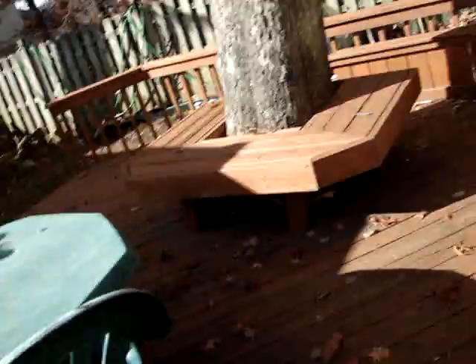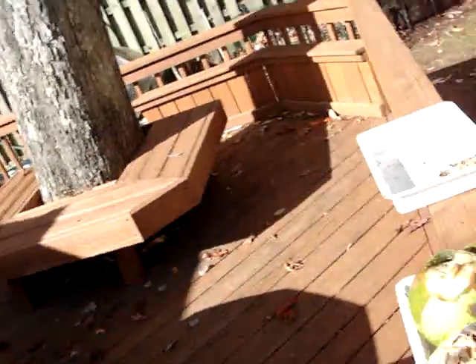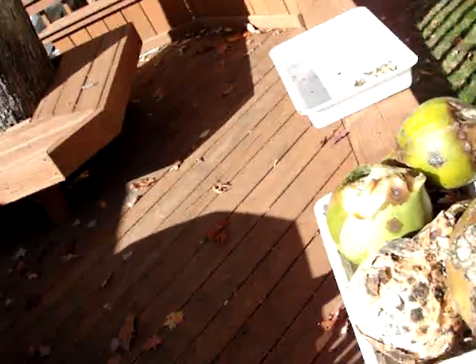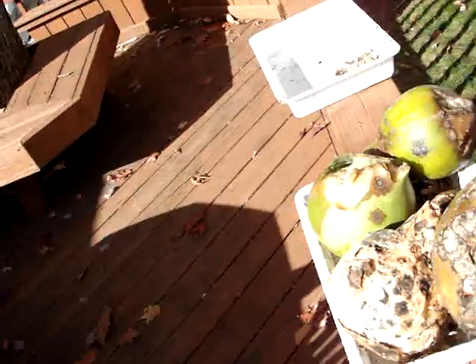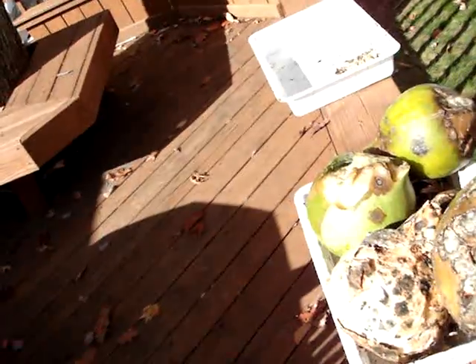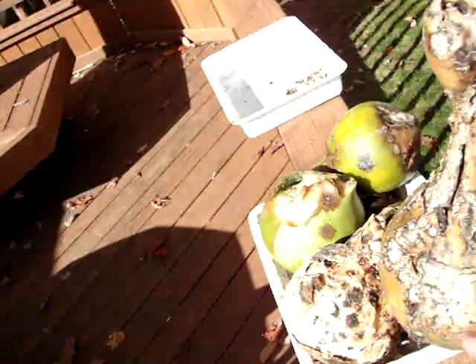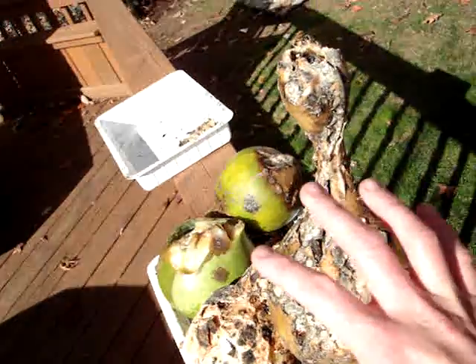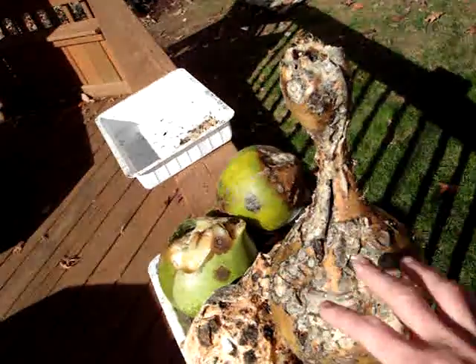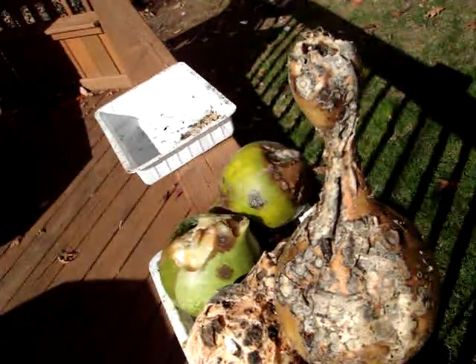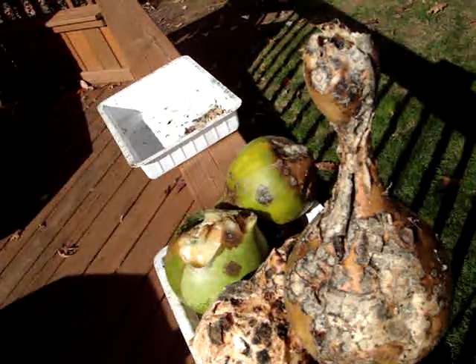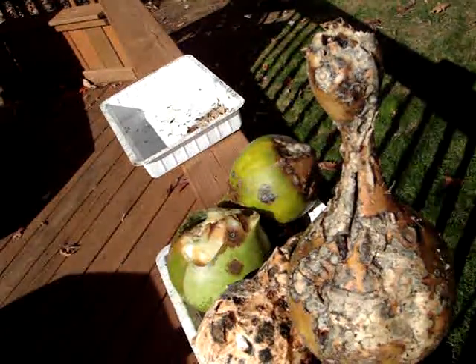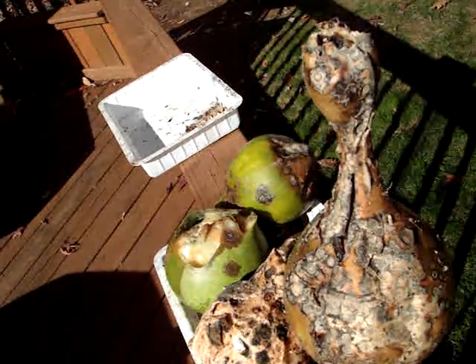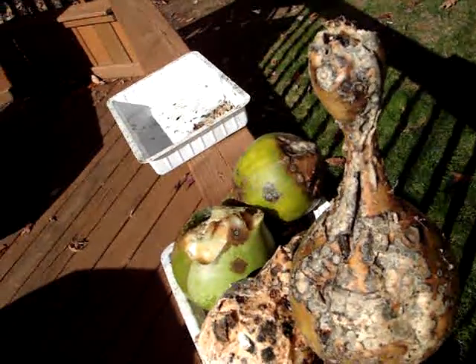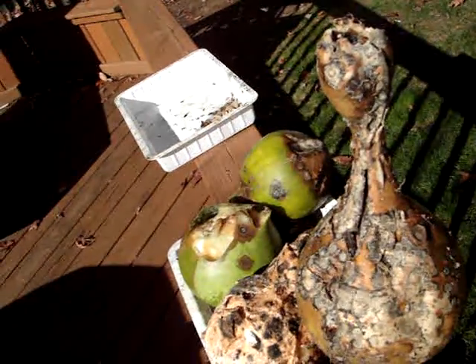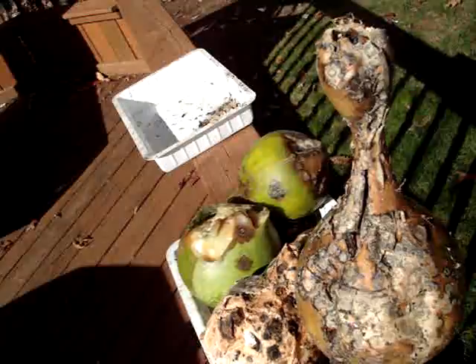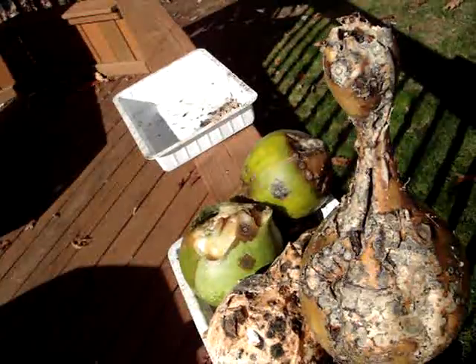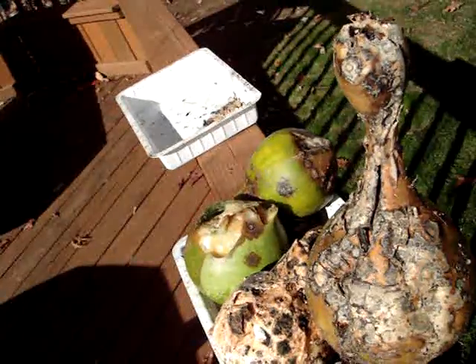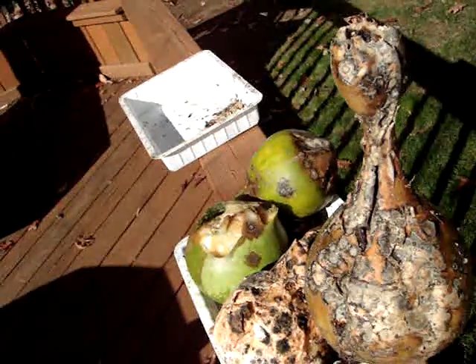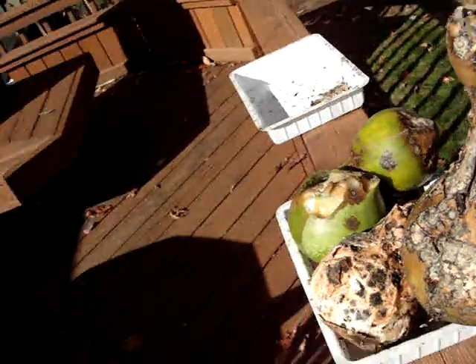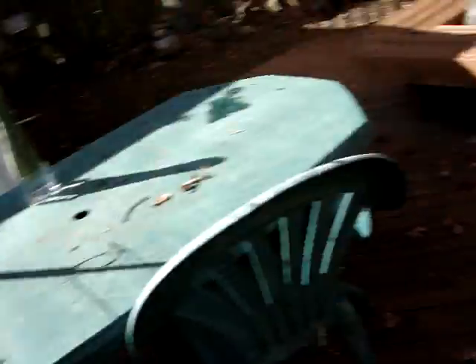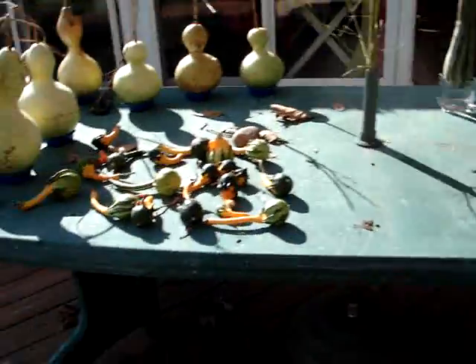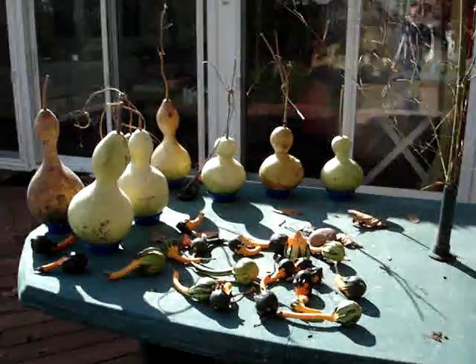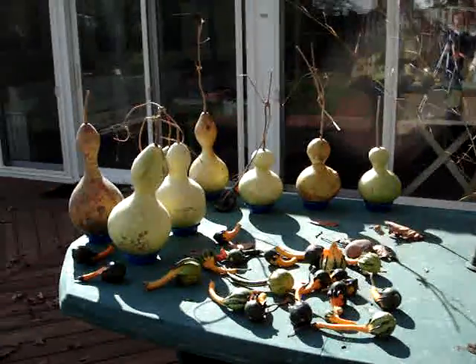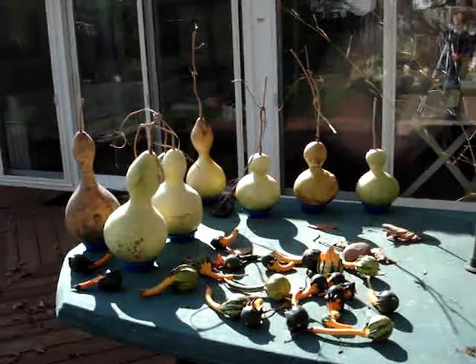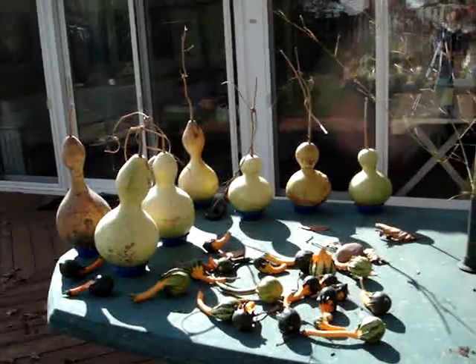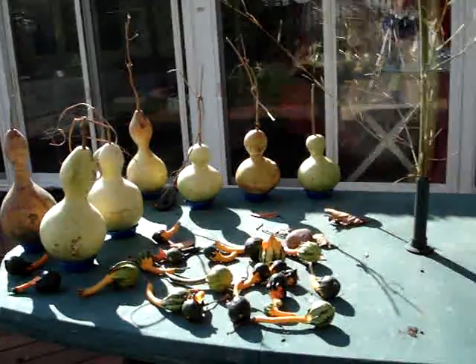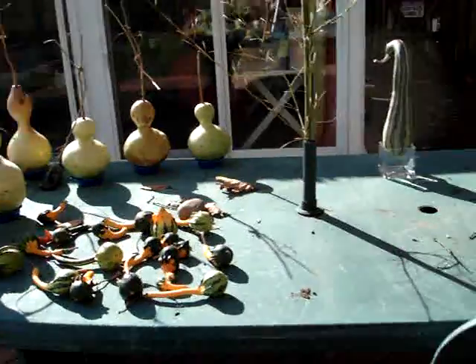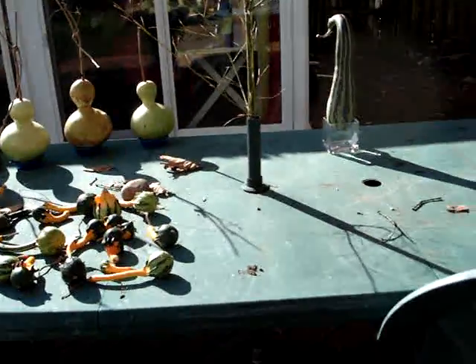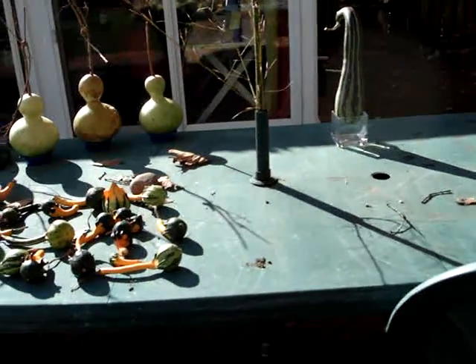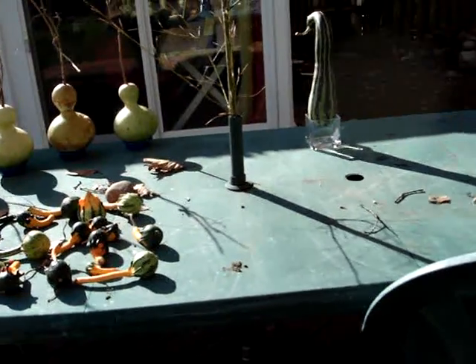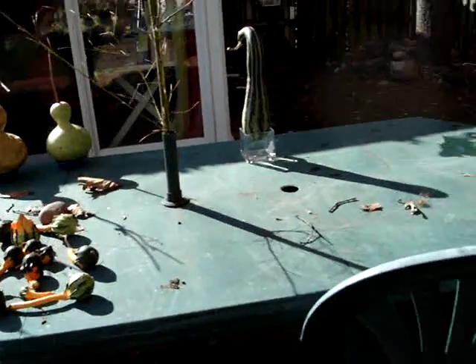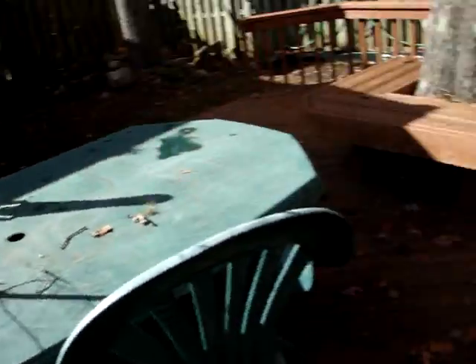The main thing I would recommend is to keep rotting gourds away from your maturing, healthy gourds, because you don't want any bugs or microorganisms contributing to the rot to get over and infest your healthy maturing gourds.